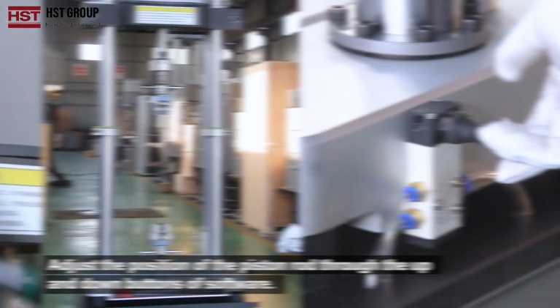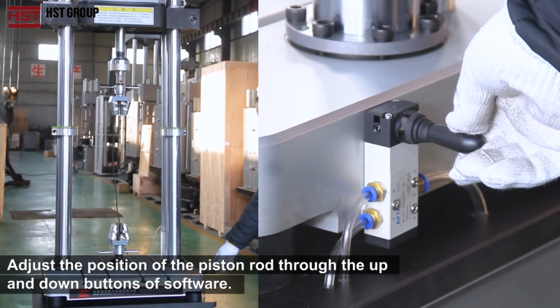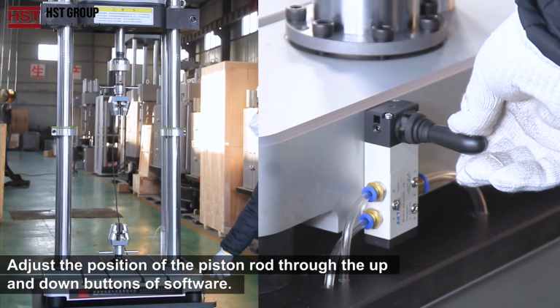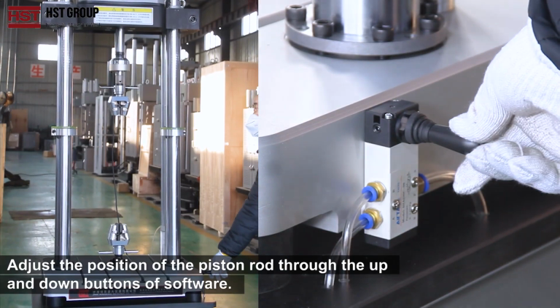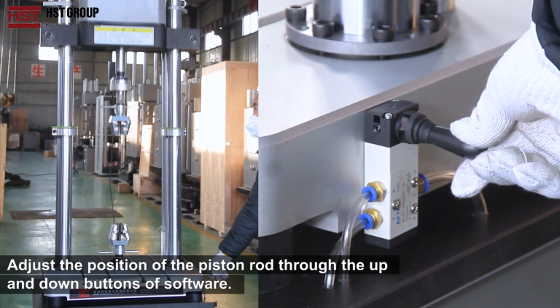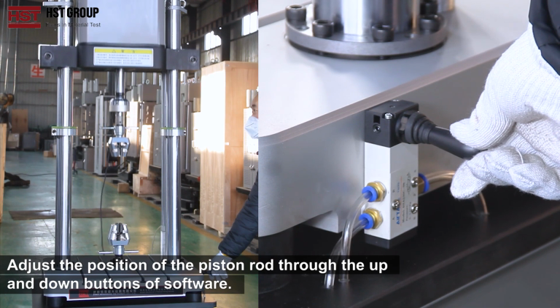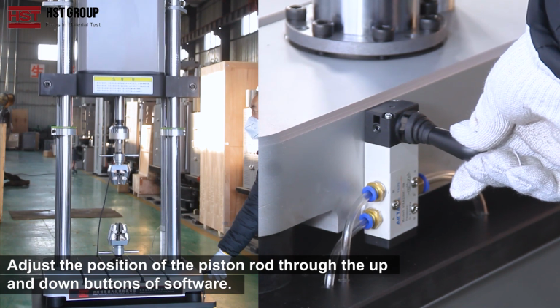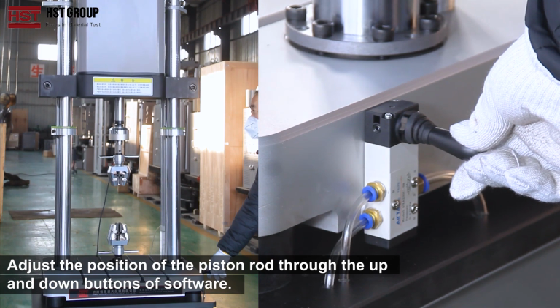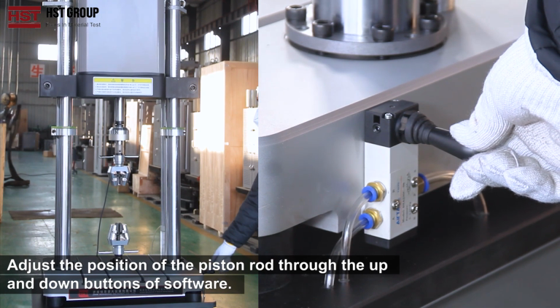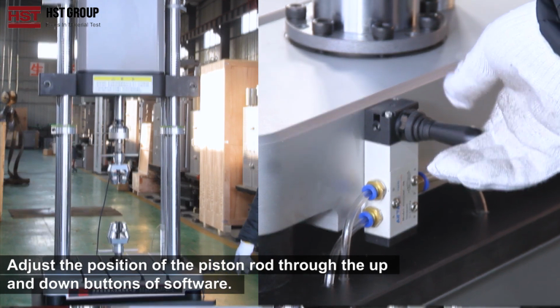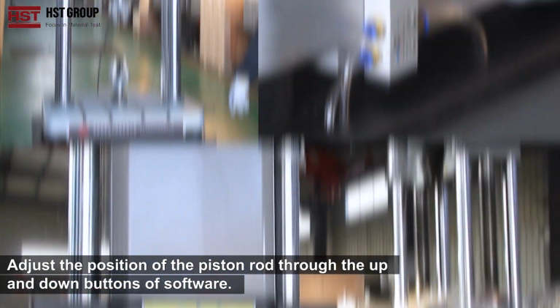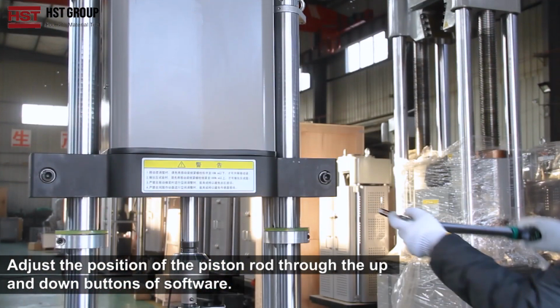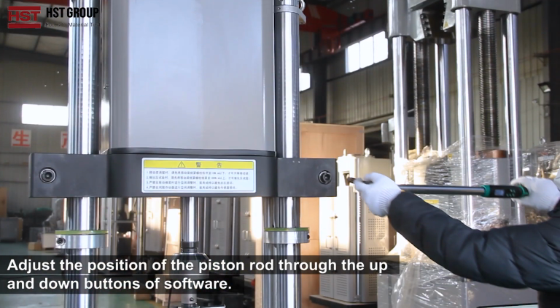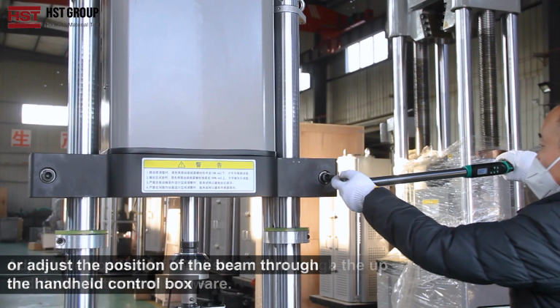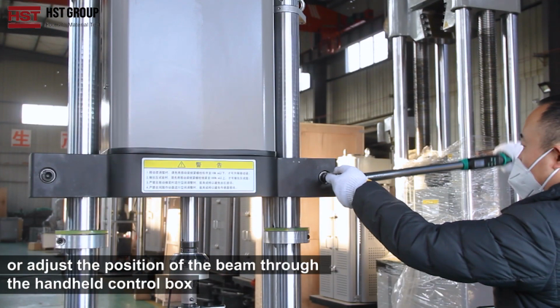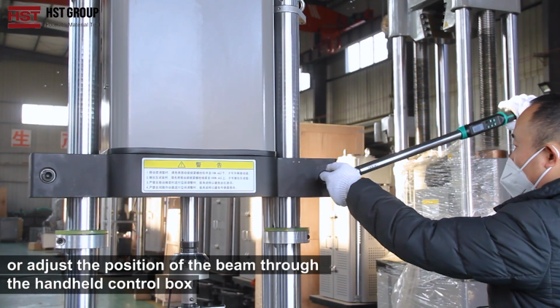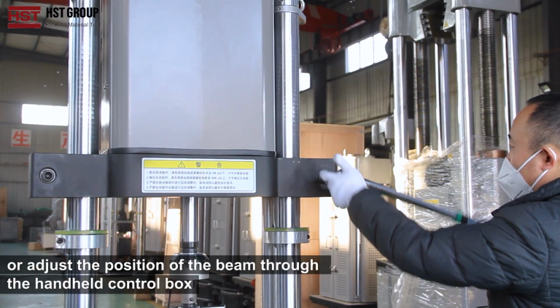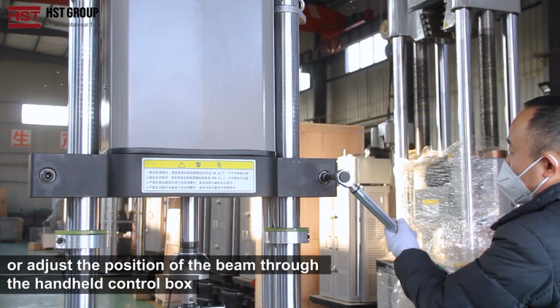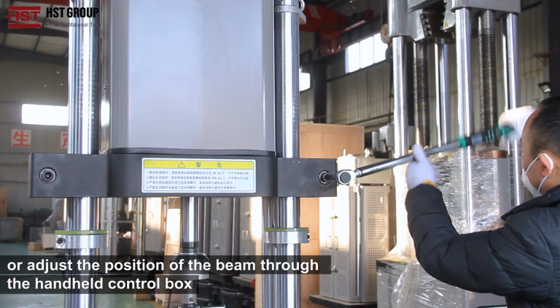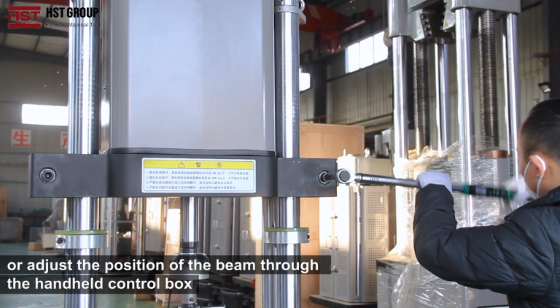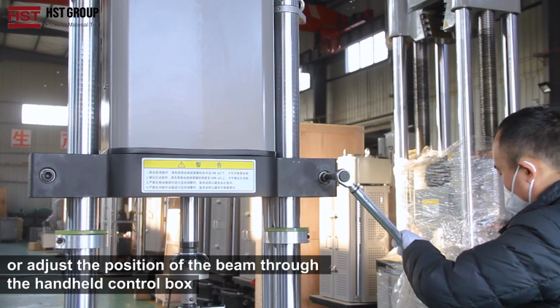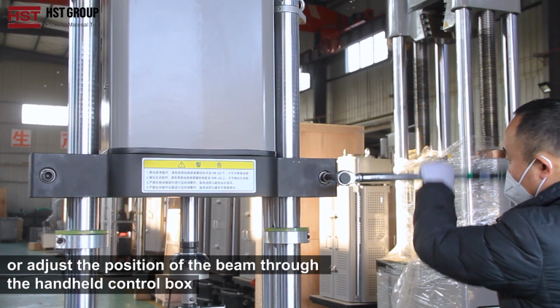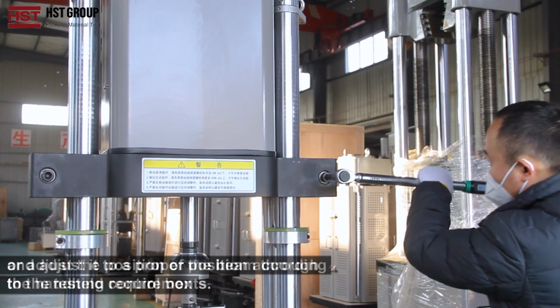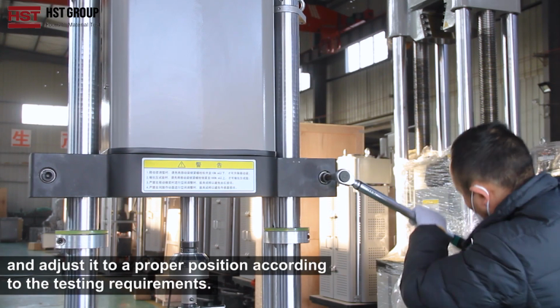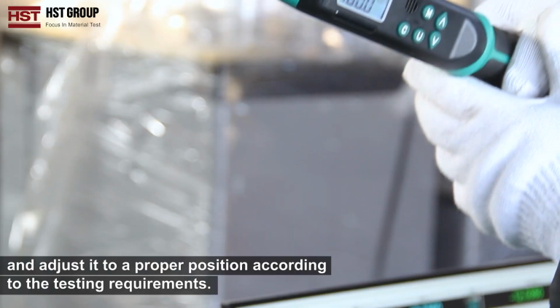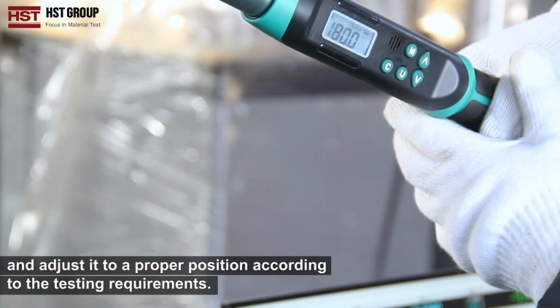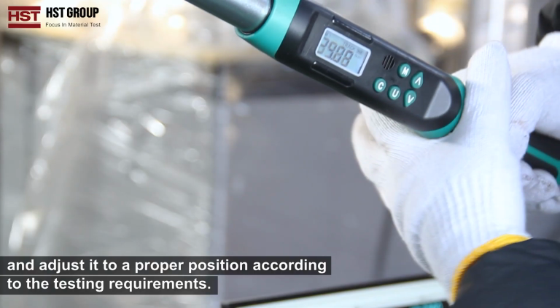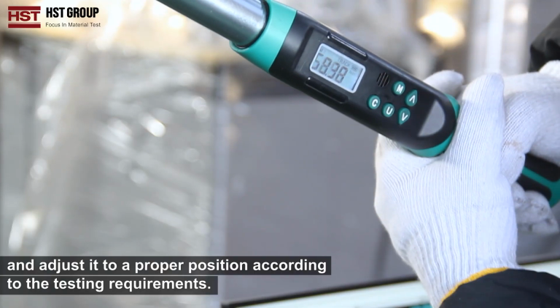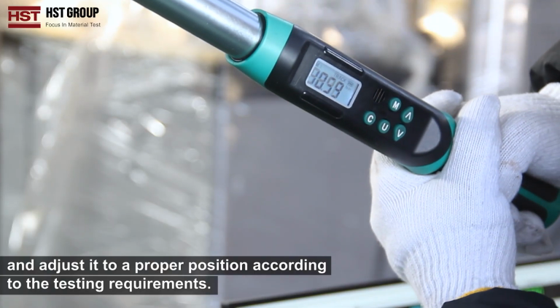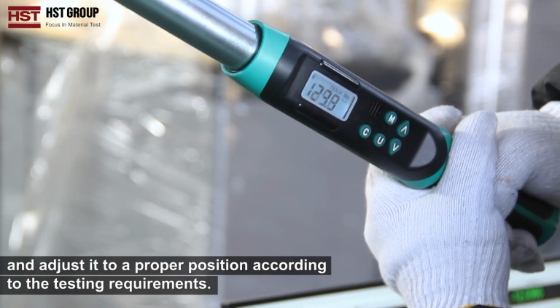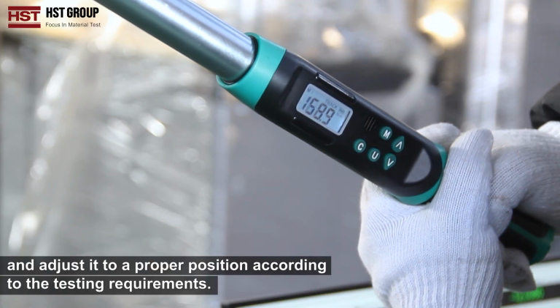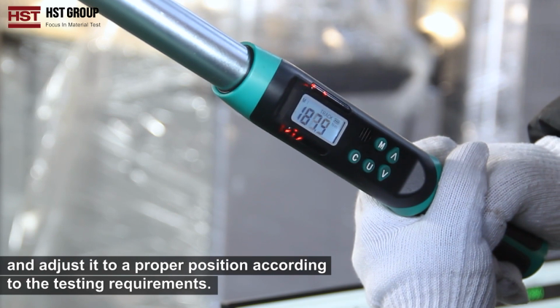Adjust the position of the piston rod through the up and down buttons of the software, or adjust the position of the beam through the handheld control box, and adjust it to the proper position according to the testing requirements.